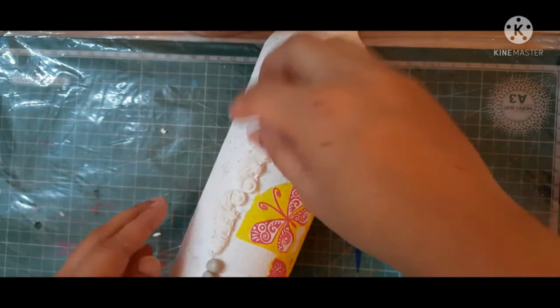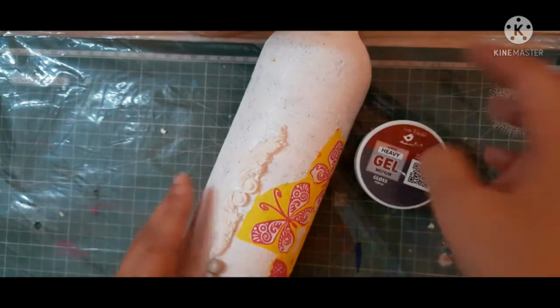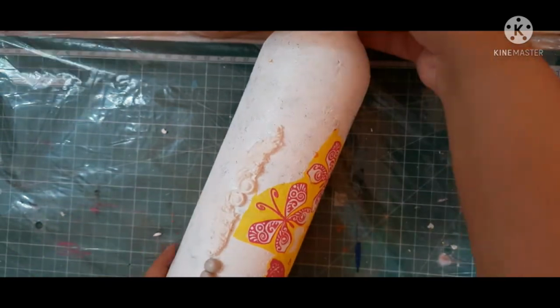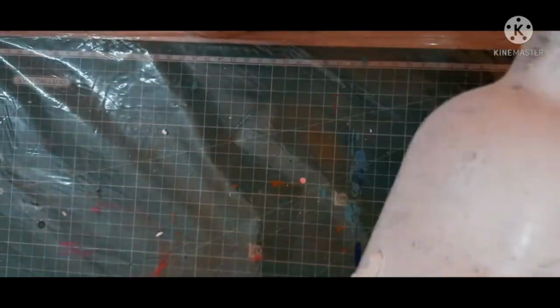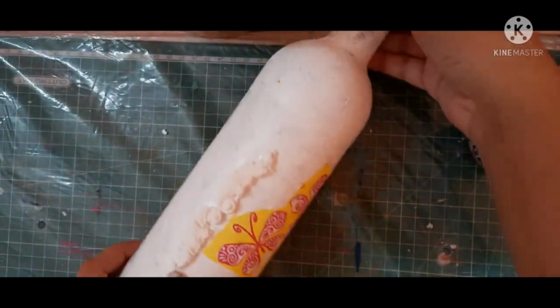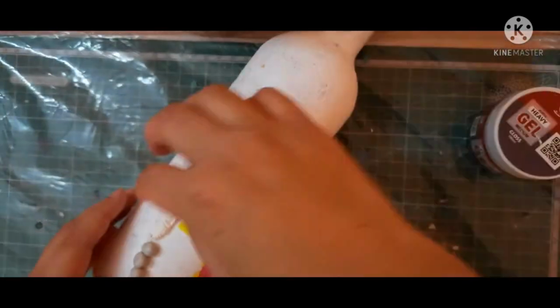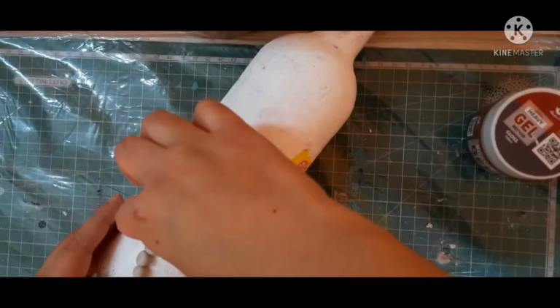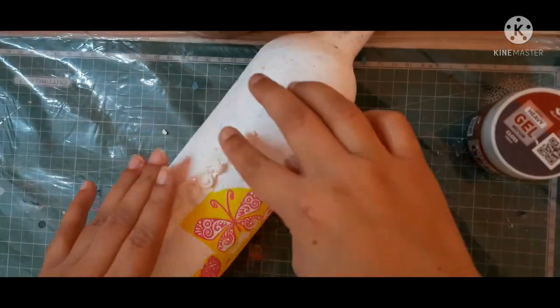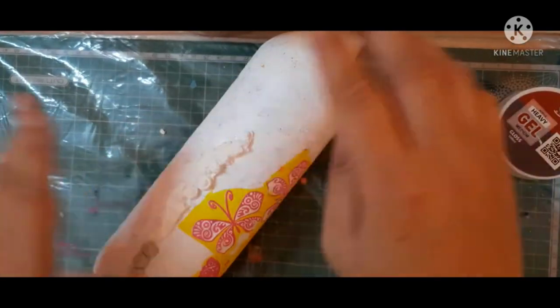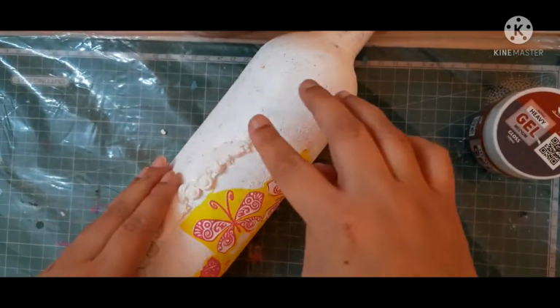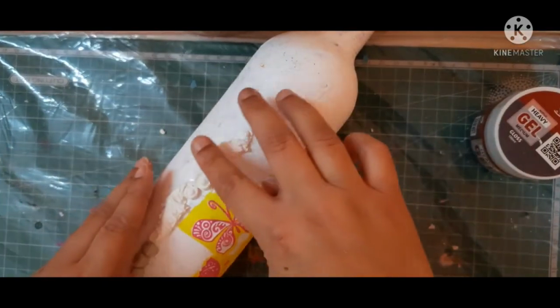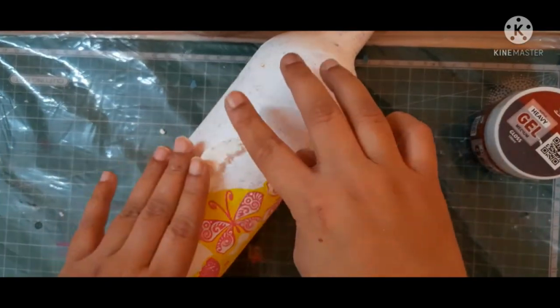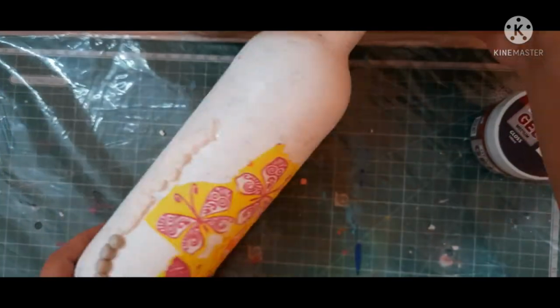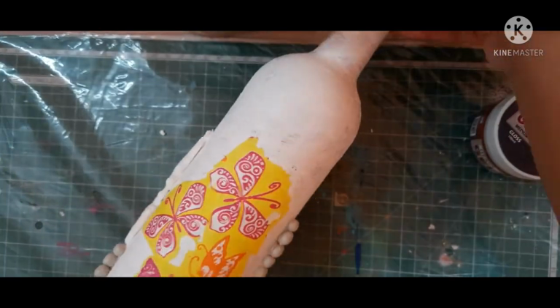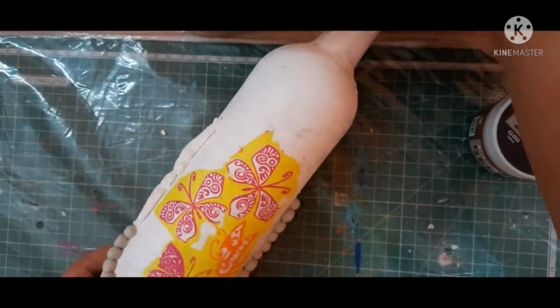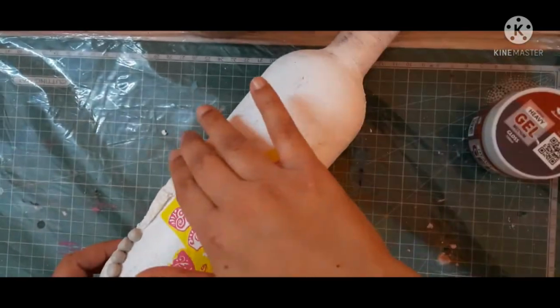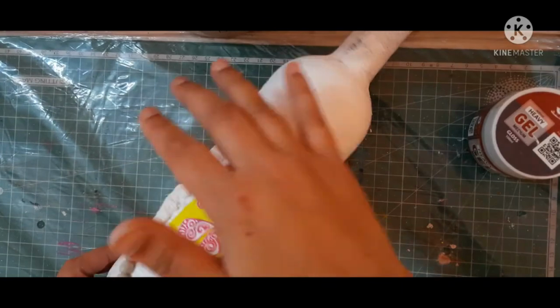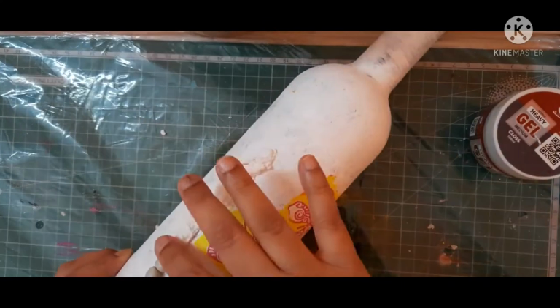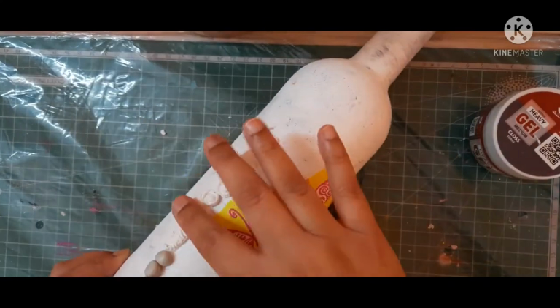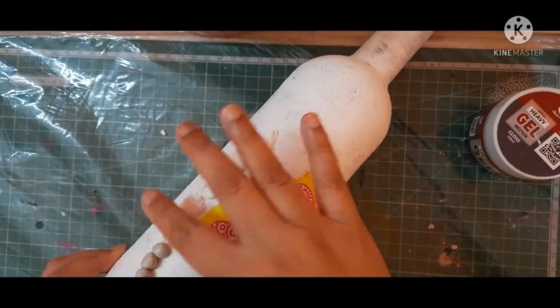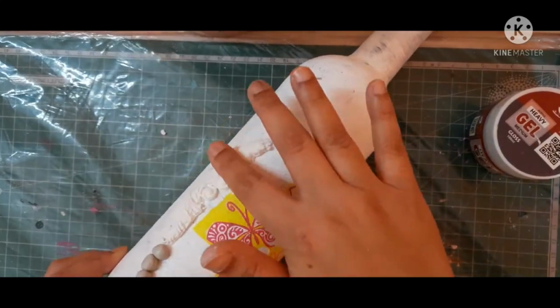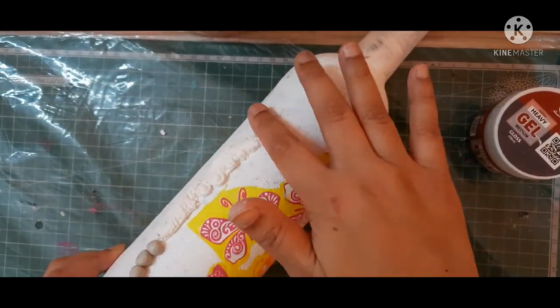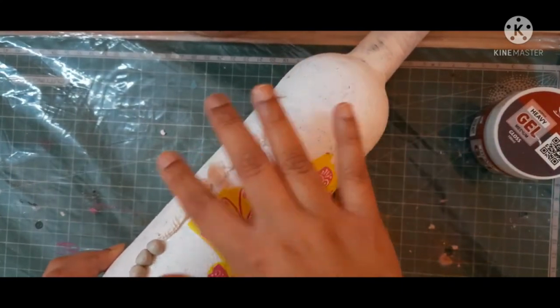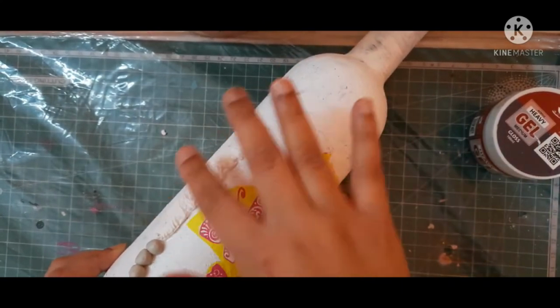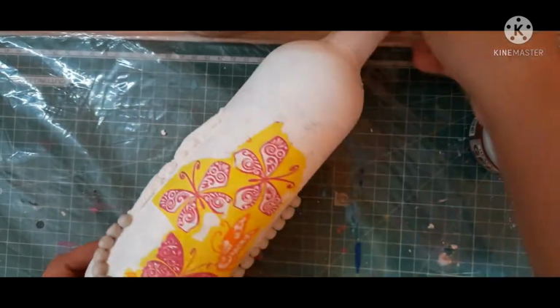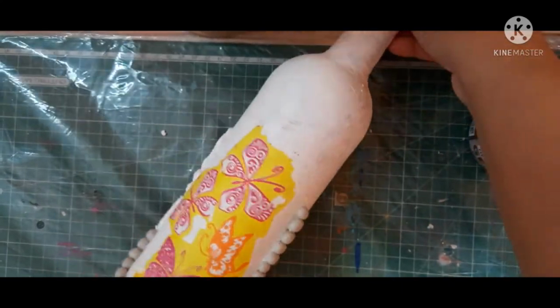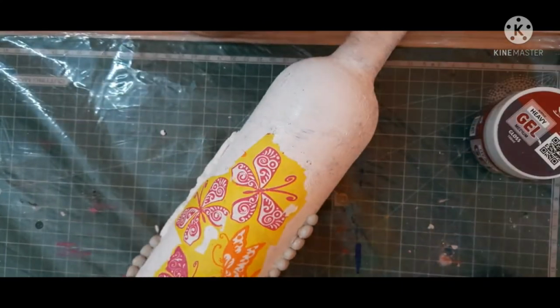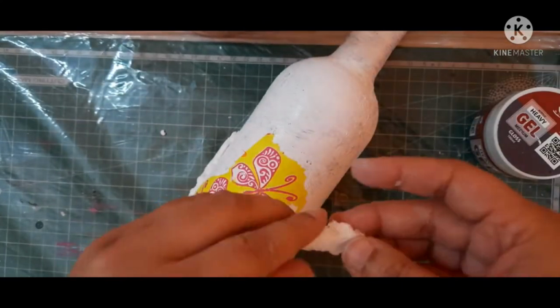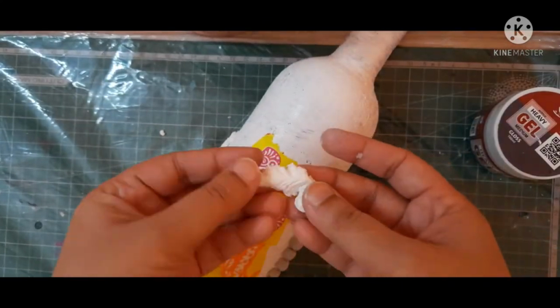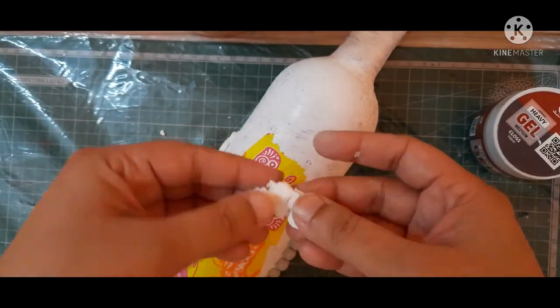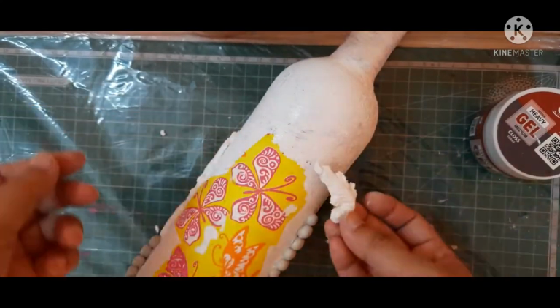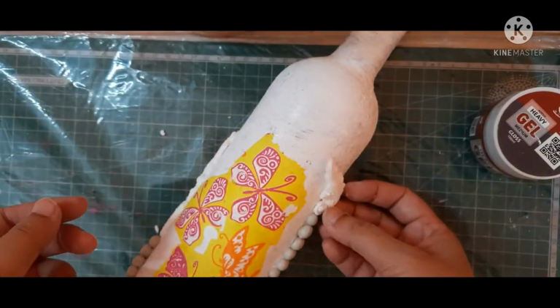Here I am using the heavy gel medium from the Little Birdie brand. You can use any type of glue — heavy gel medium, Fevicol, or any type of glue will work.